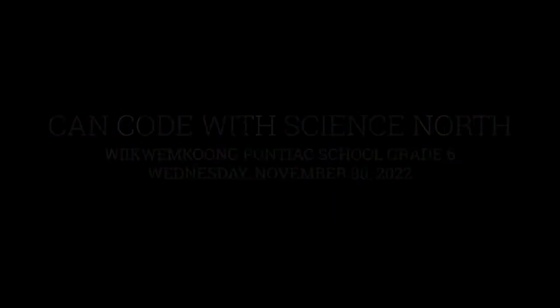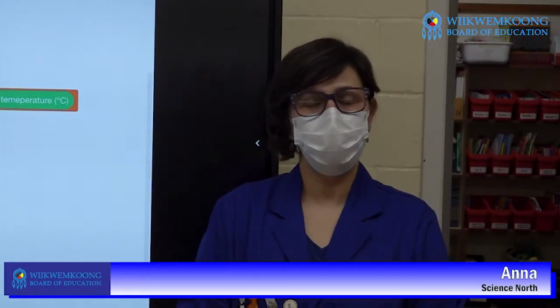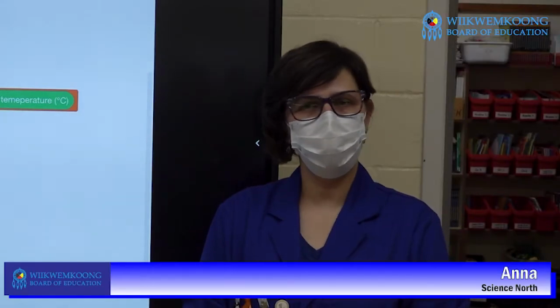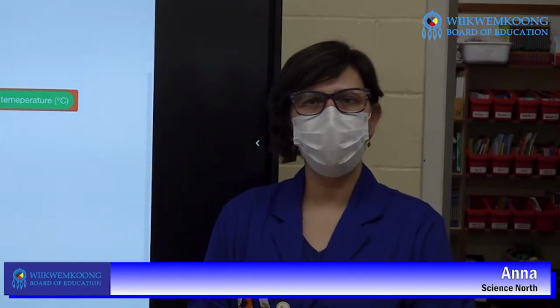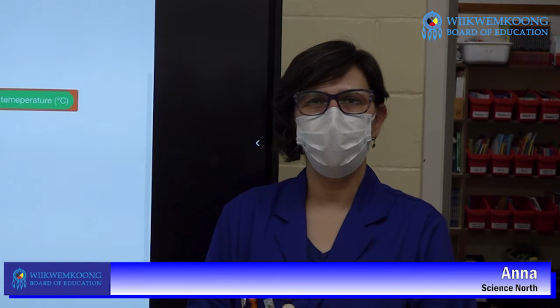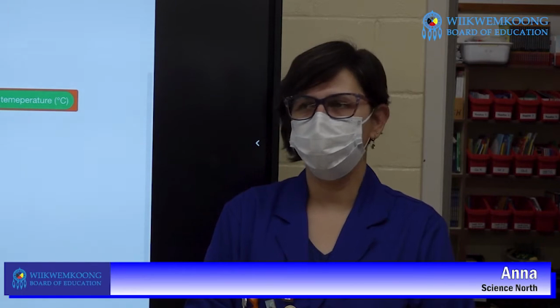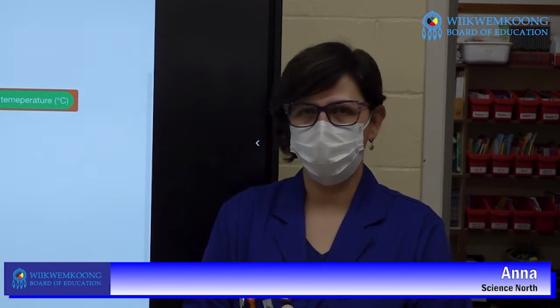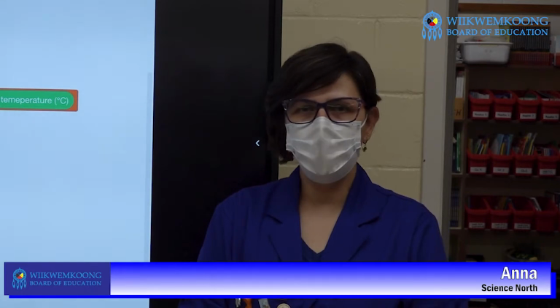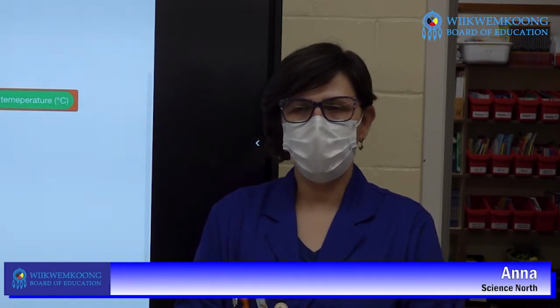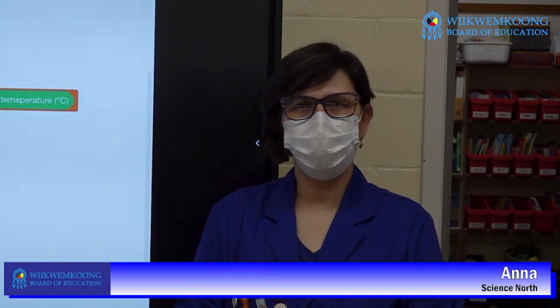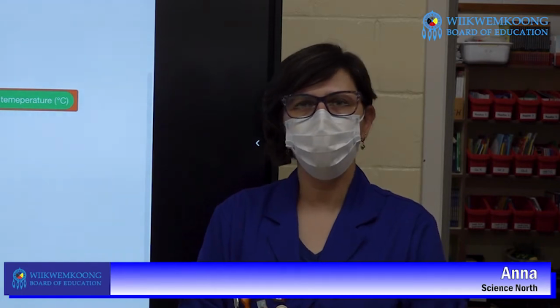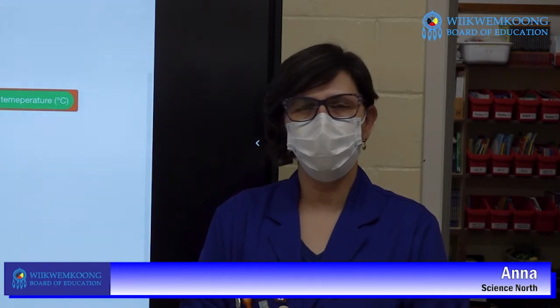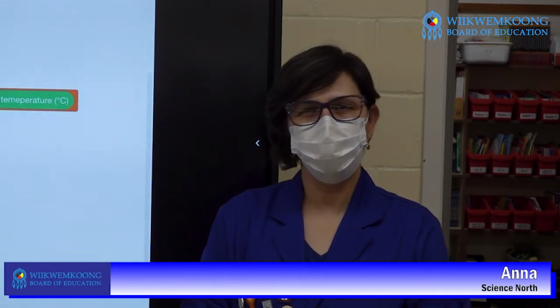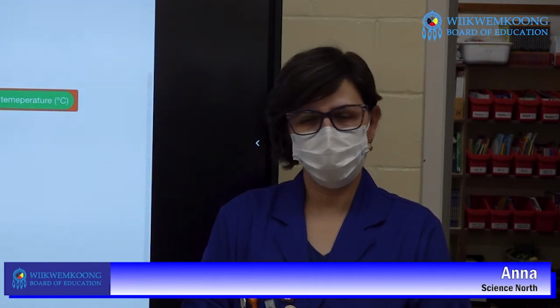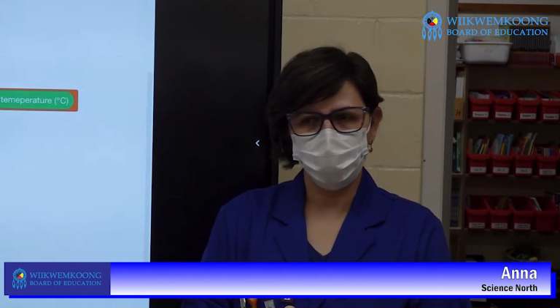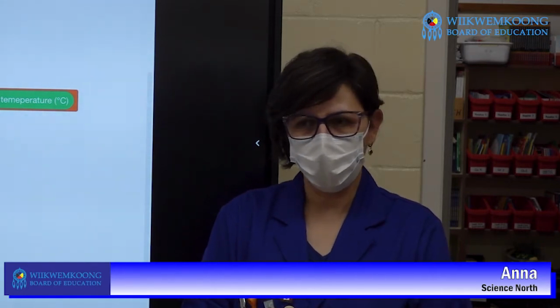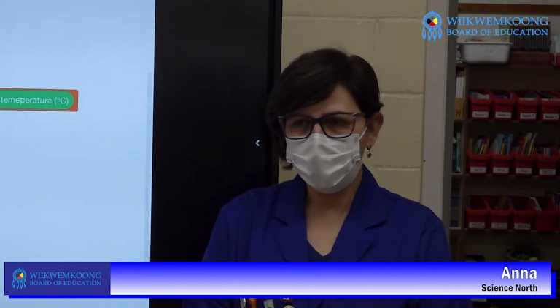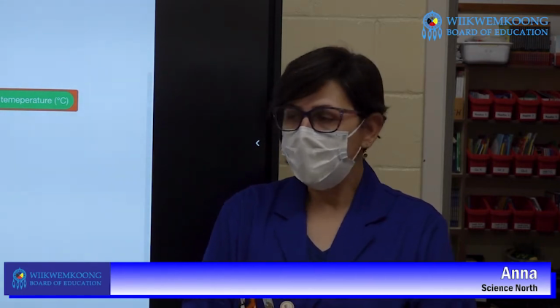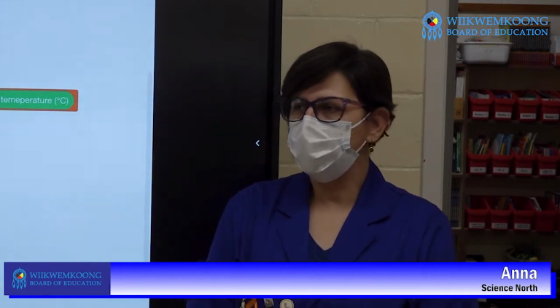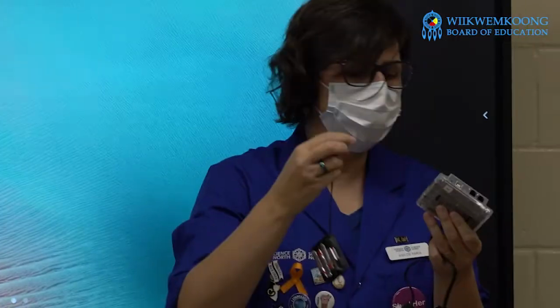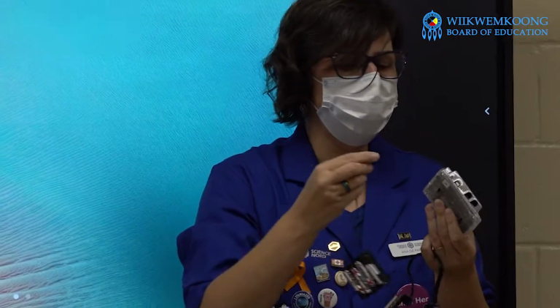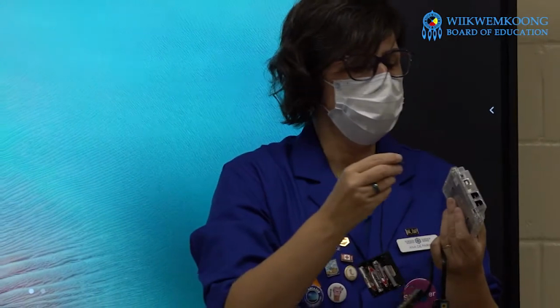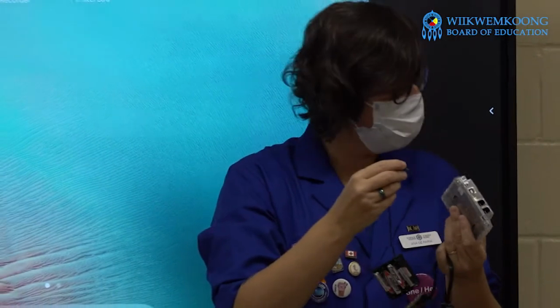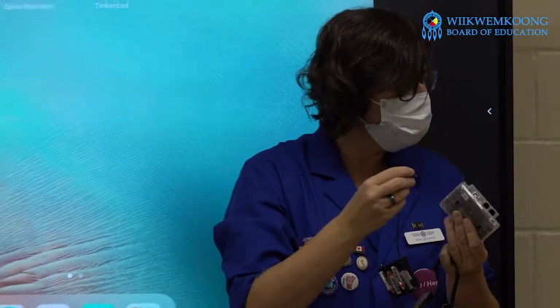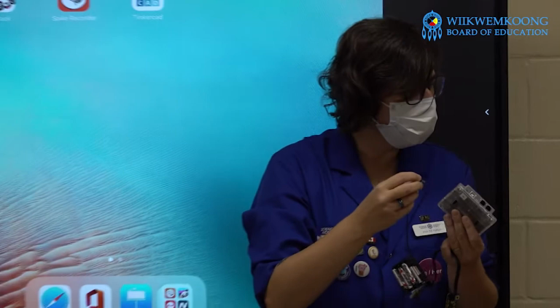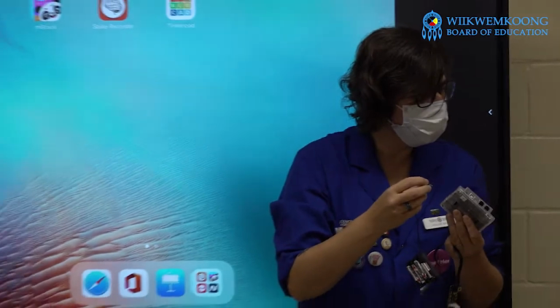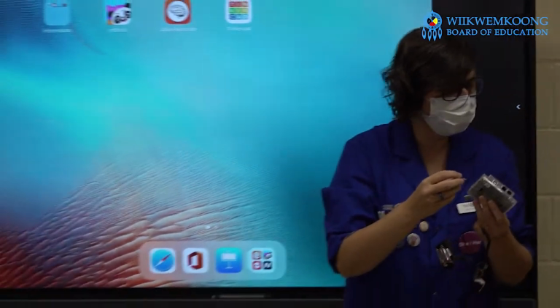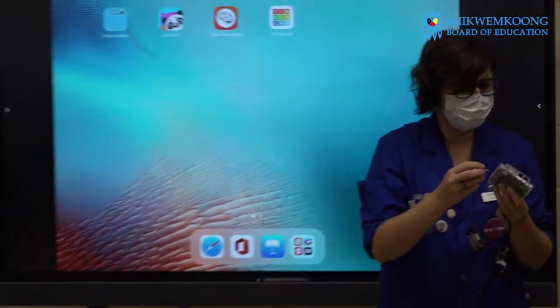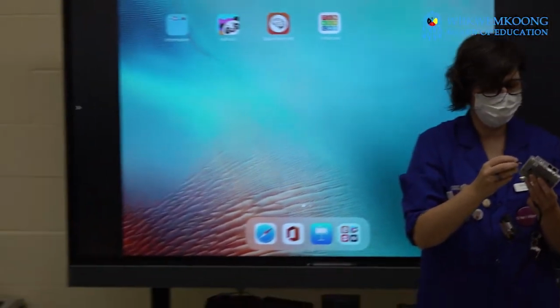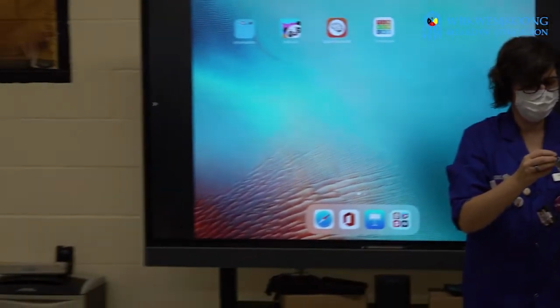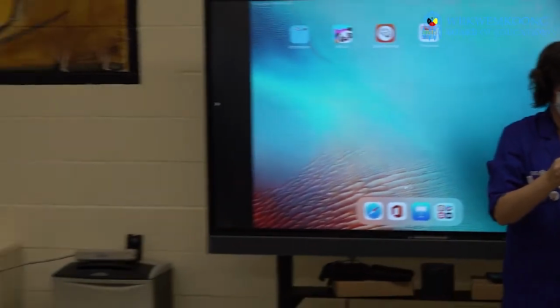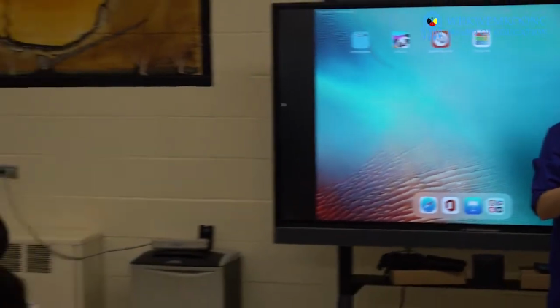Hi everybody, my name is Anna. I'm a science communicator for Science North and we are here delivering a set of programs called CanCode.